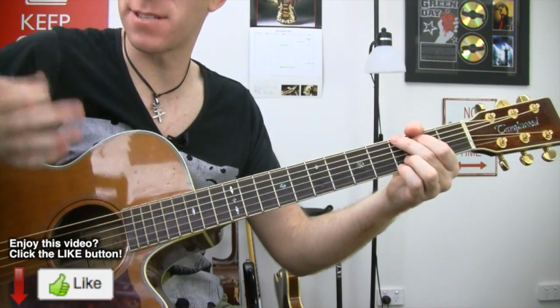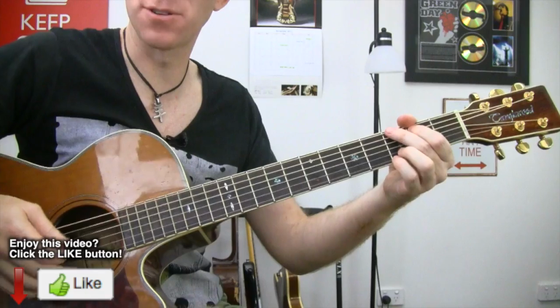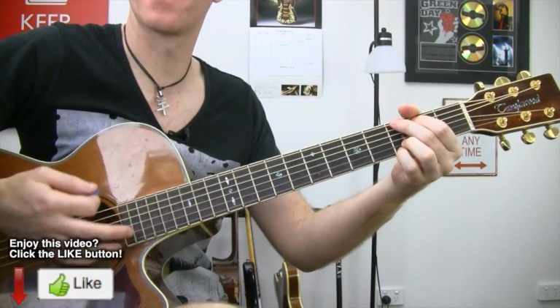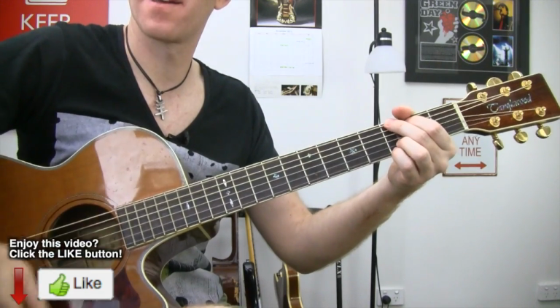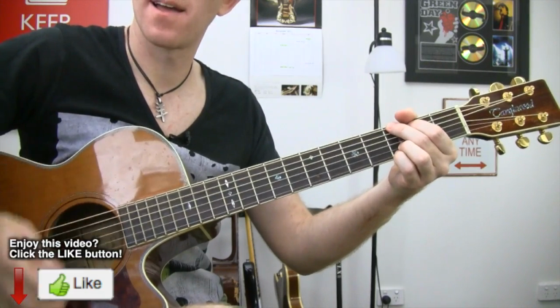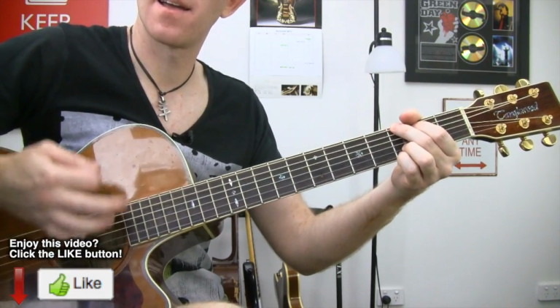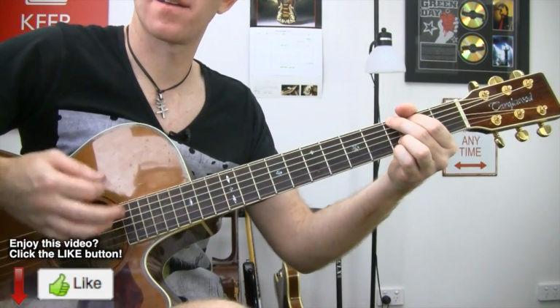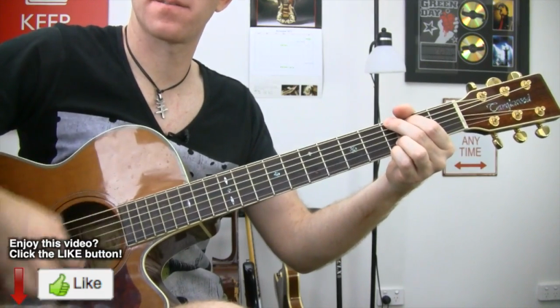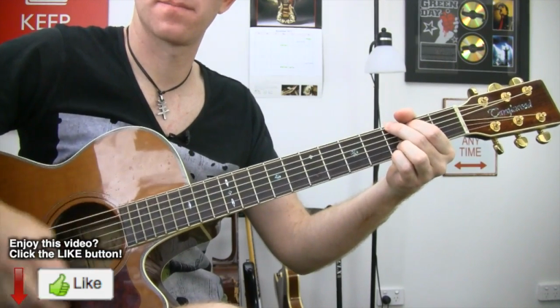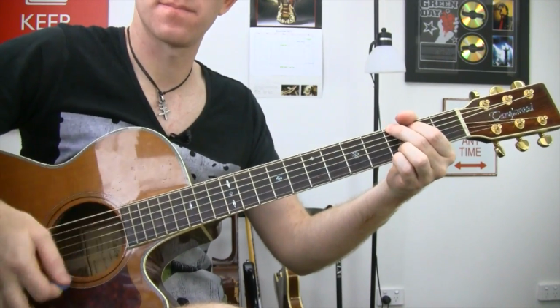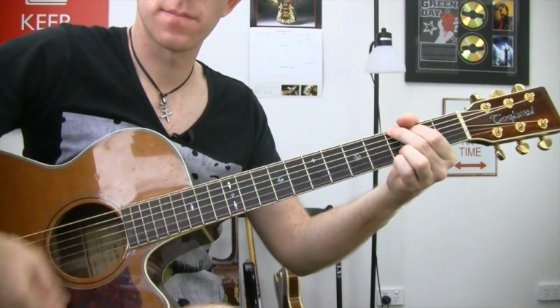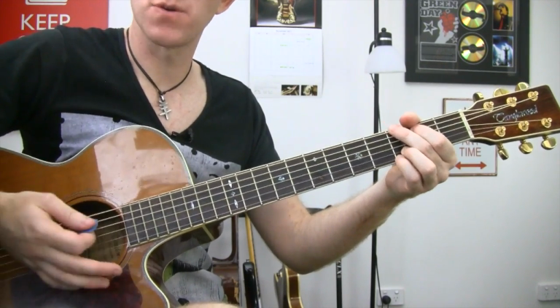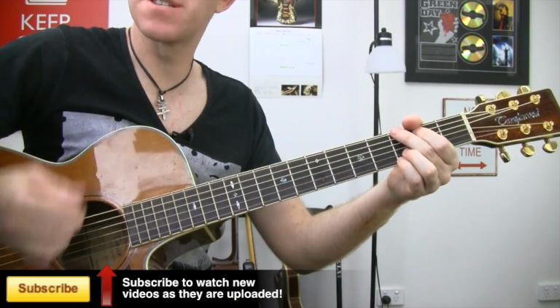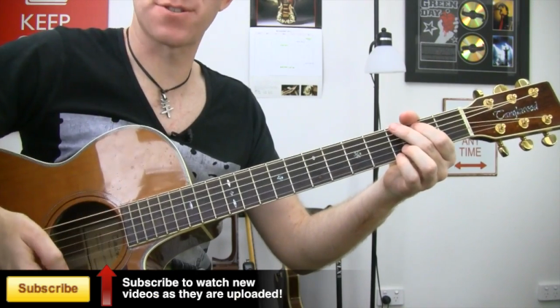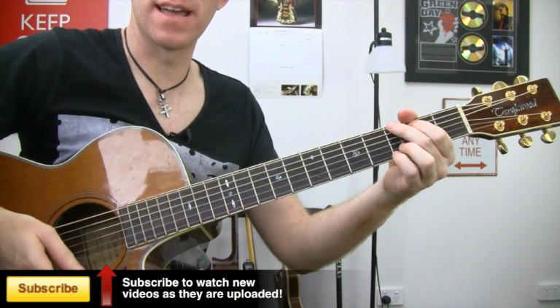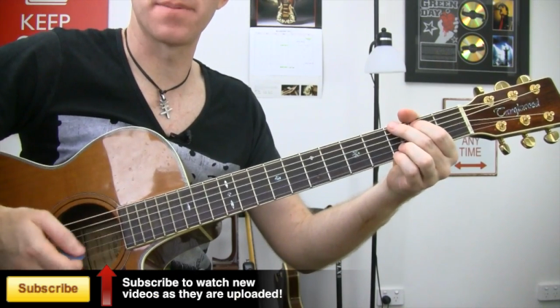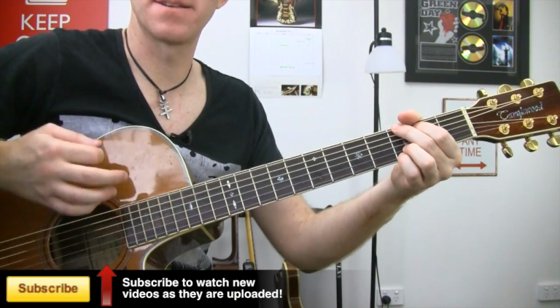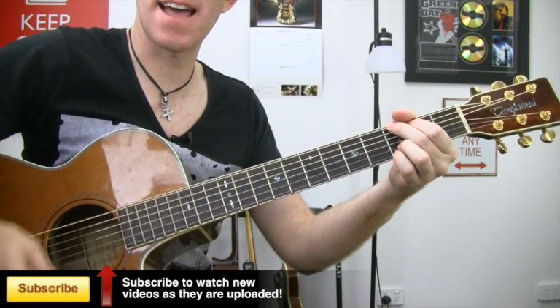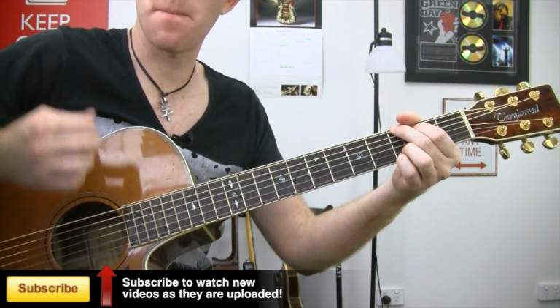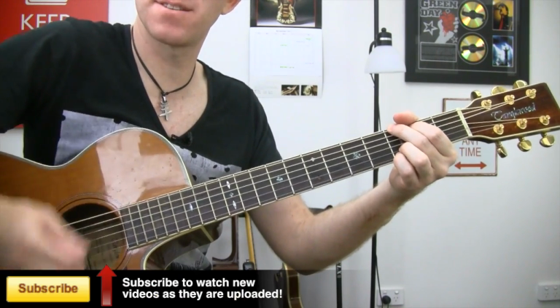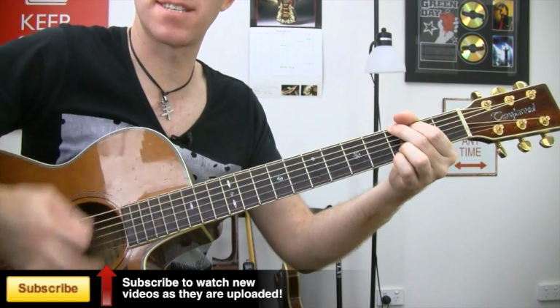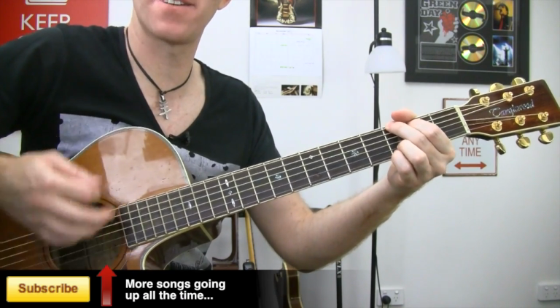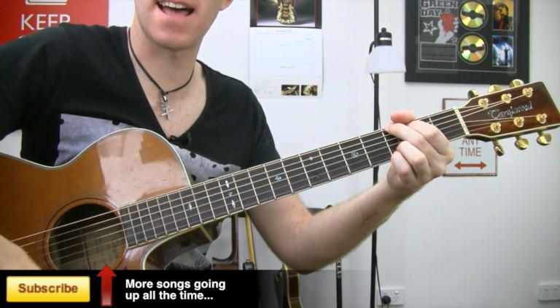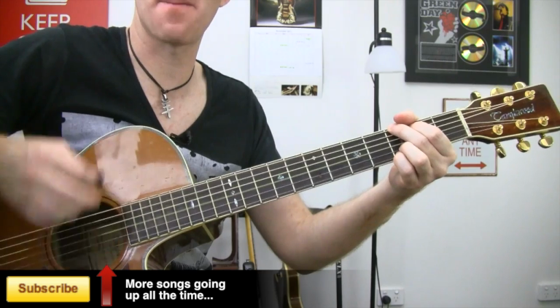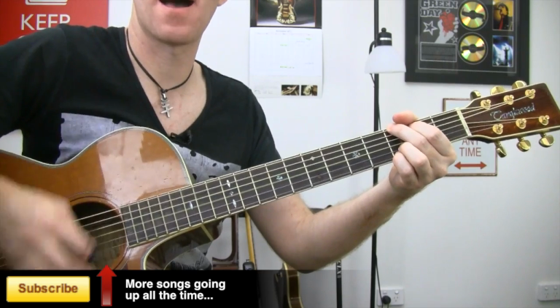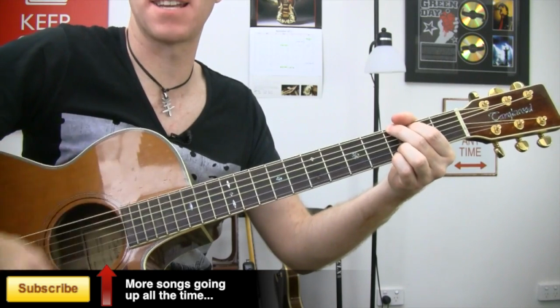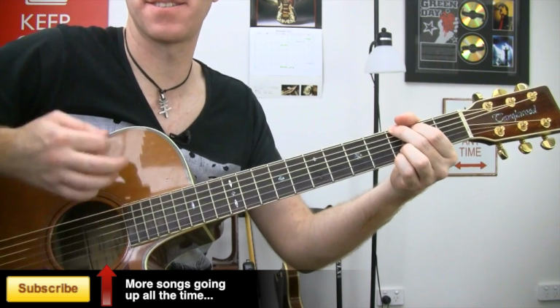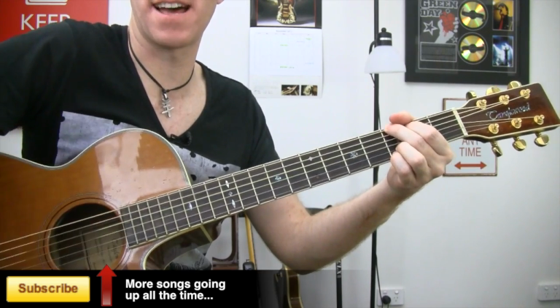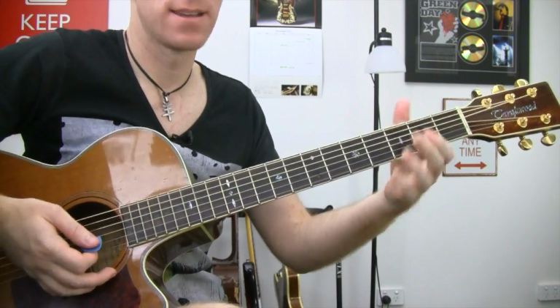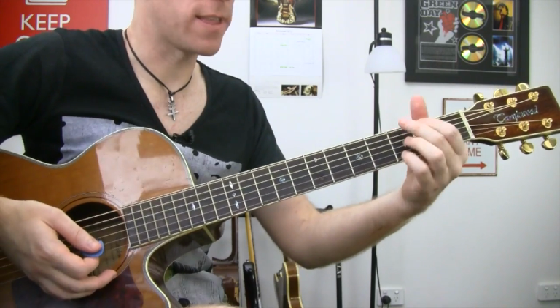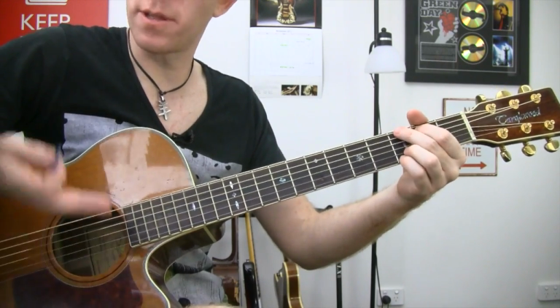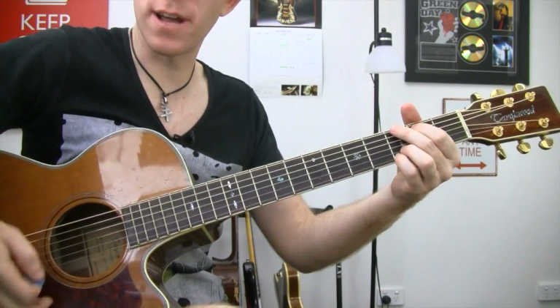So we've got a miss down stroke in there. That's going to be down, miss, down, down, up, up, down, down. Play that slow and then build it up.